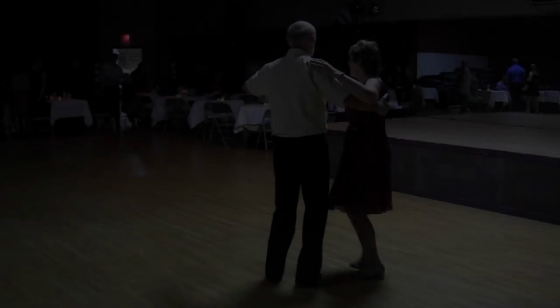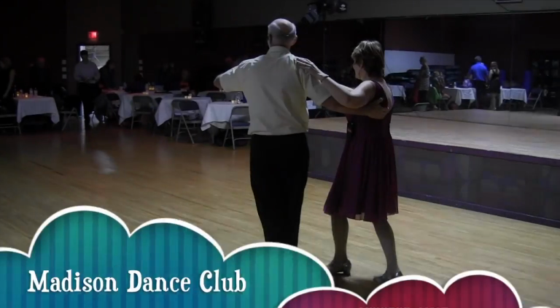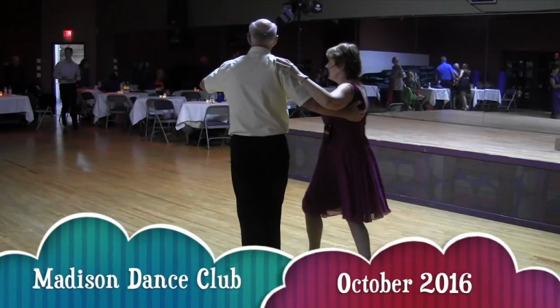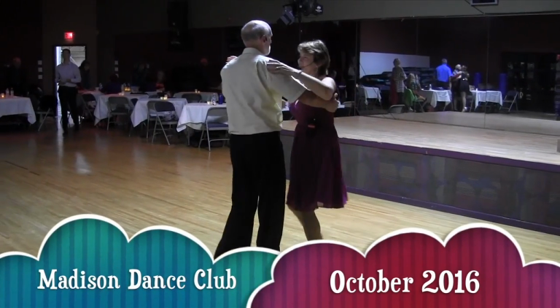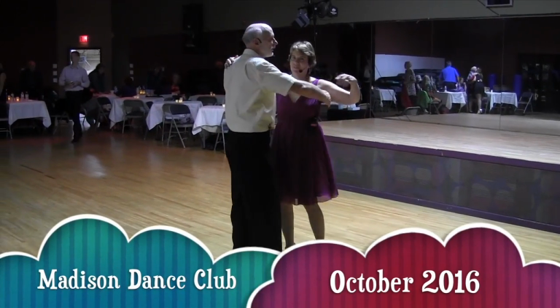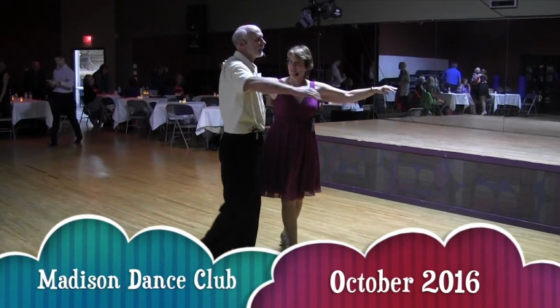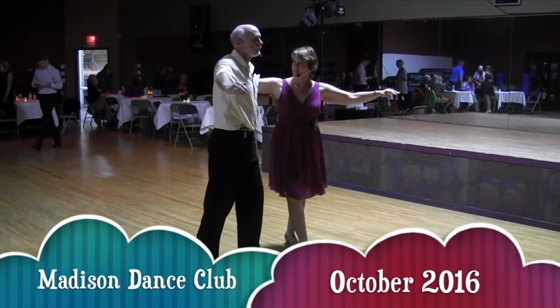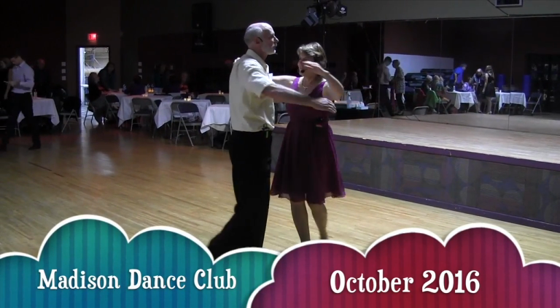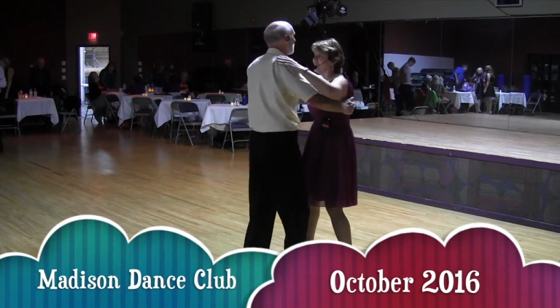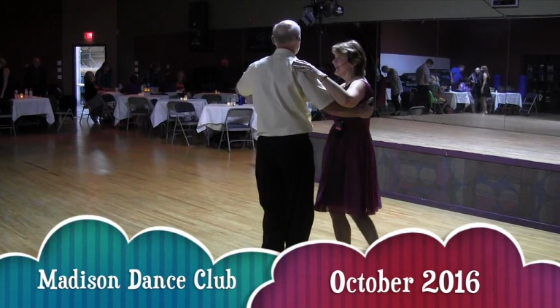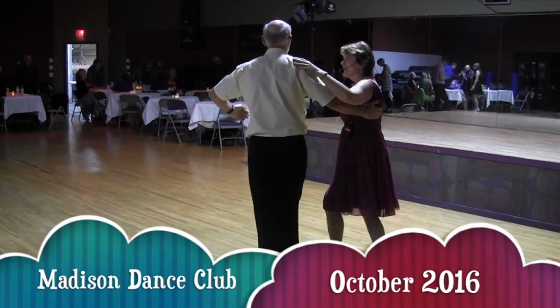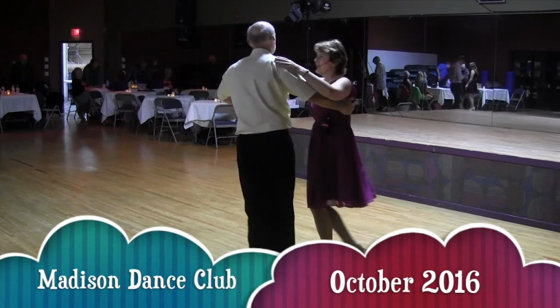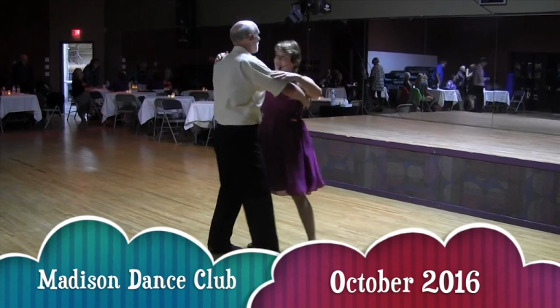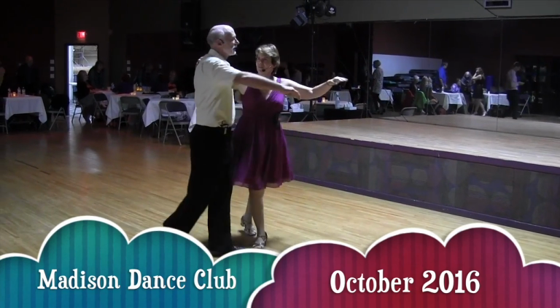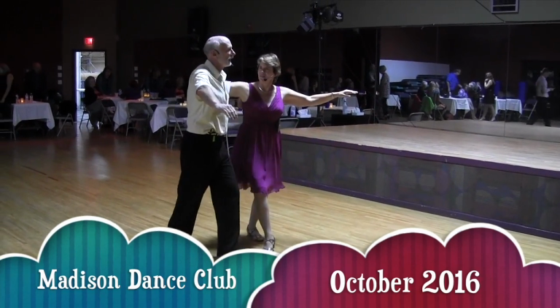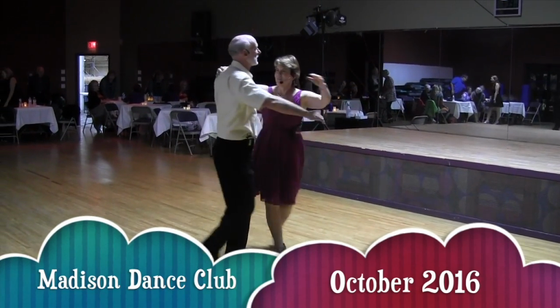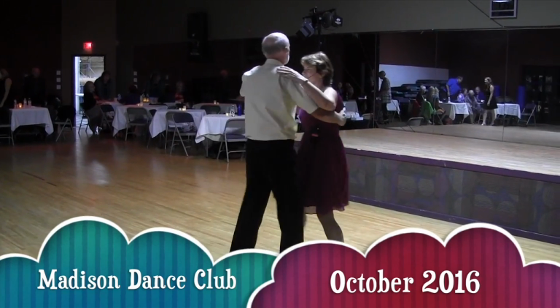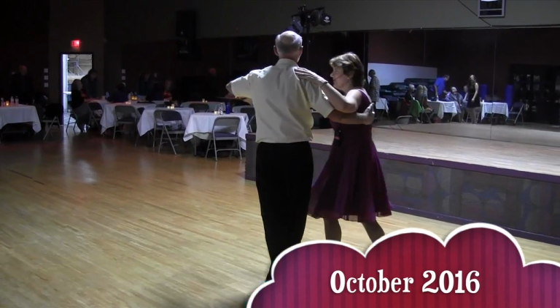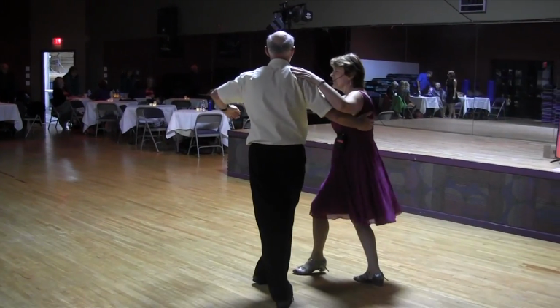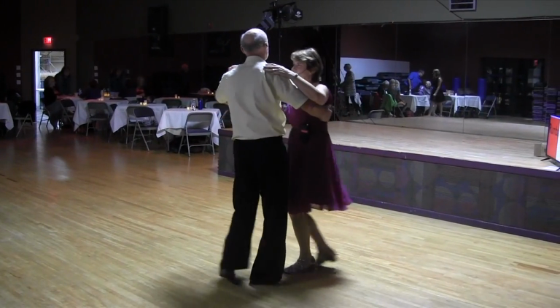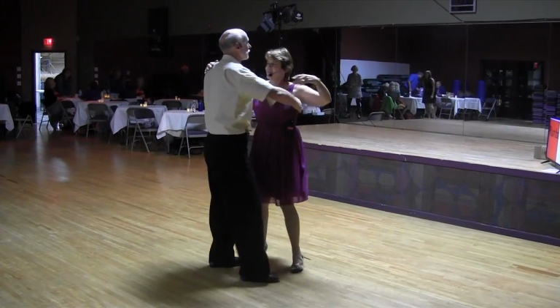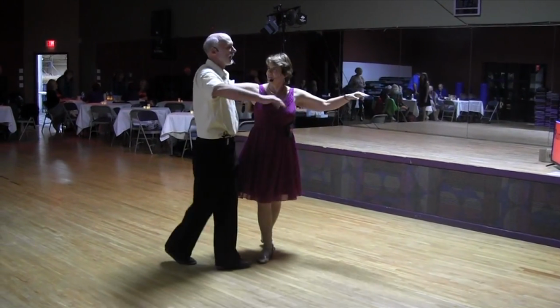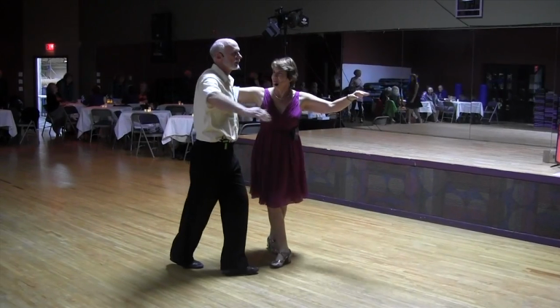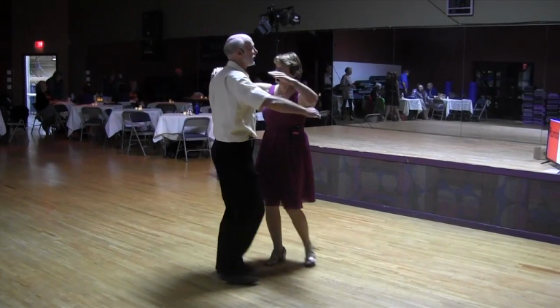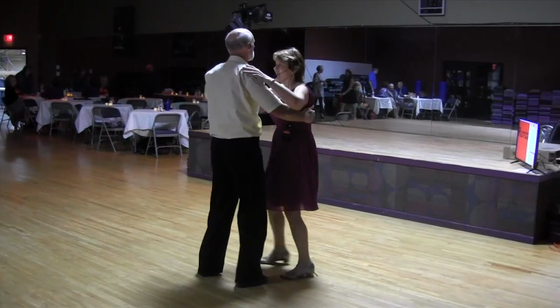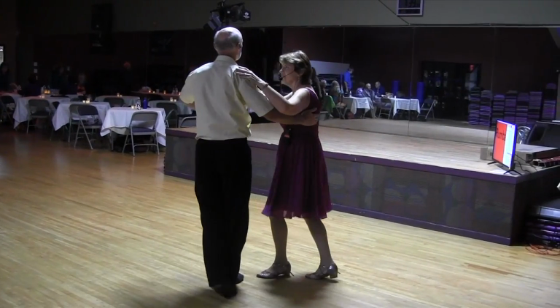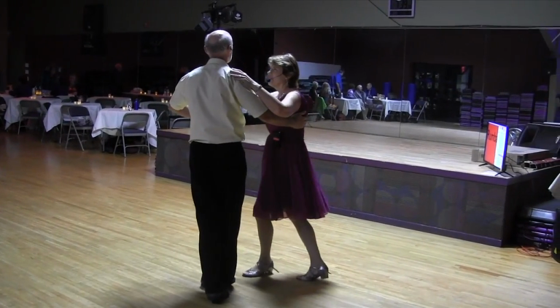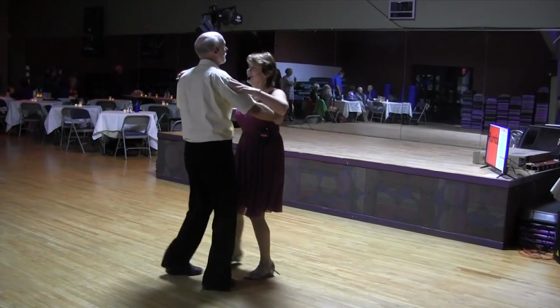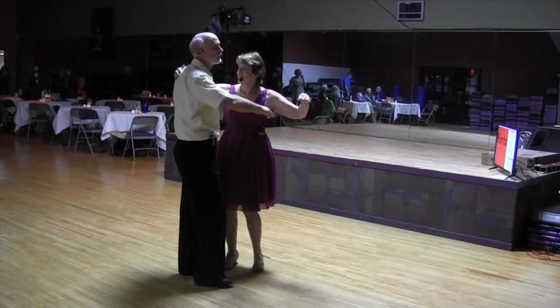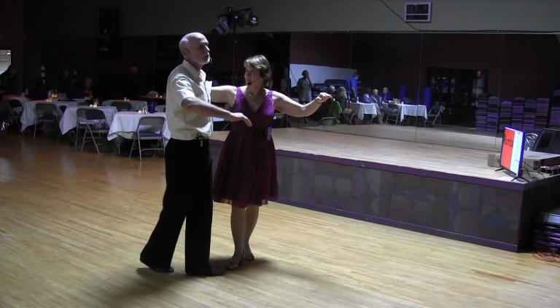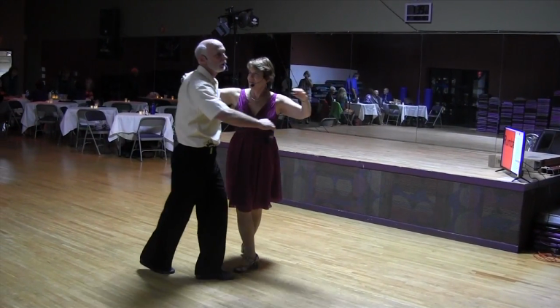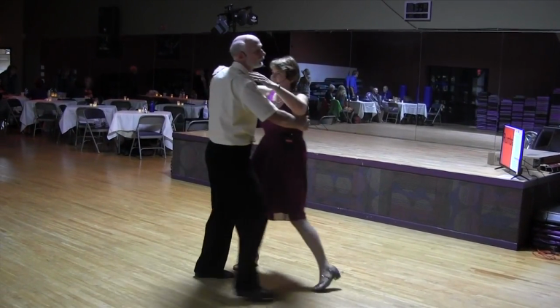Here is a quick video review of the lesson before the October 2016 Madison Dance Club Dance. We started the lesson with several drills to improve the connection between the leaders and followers.